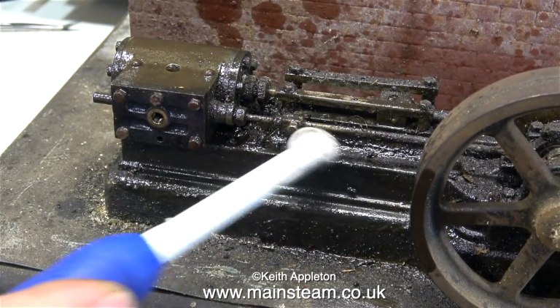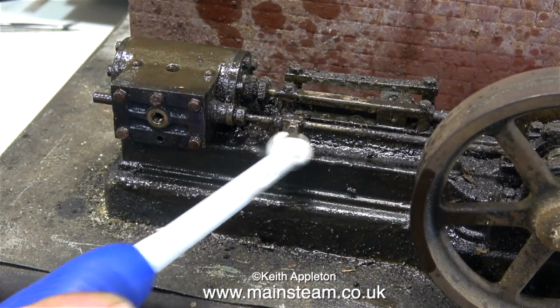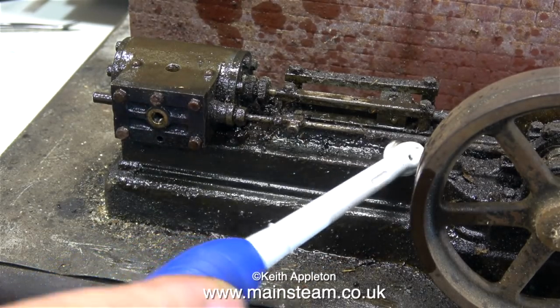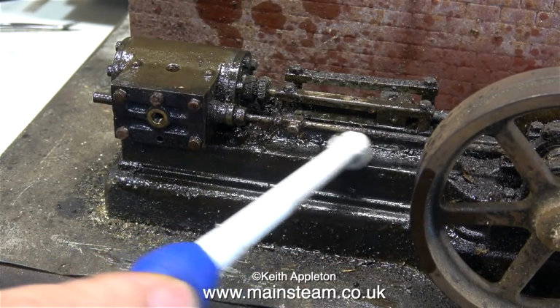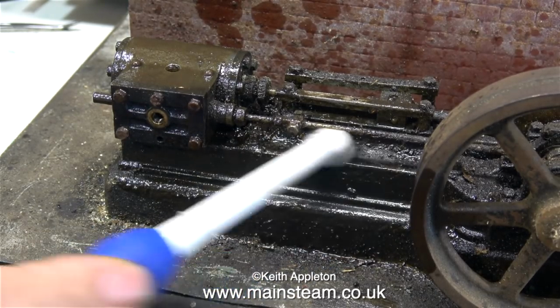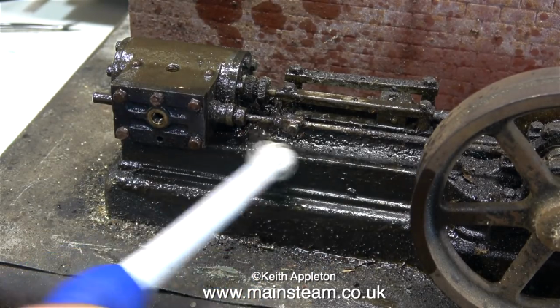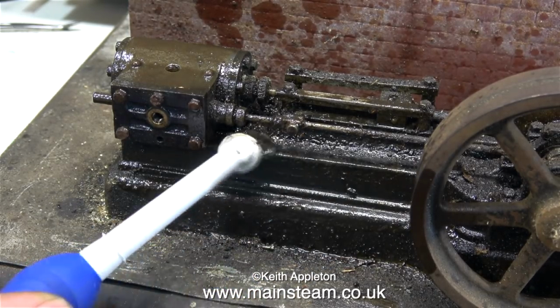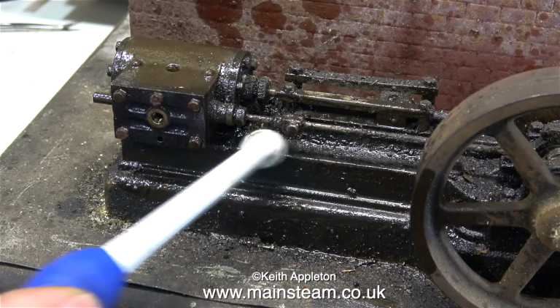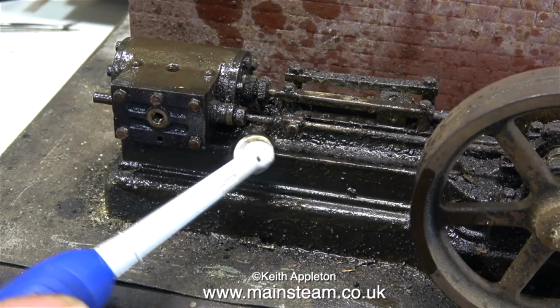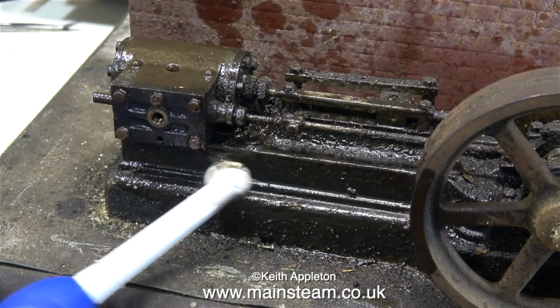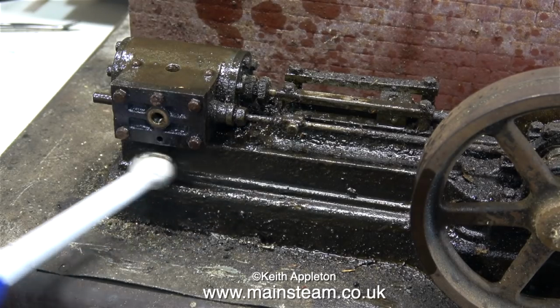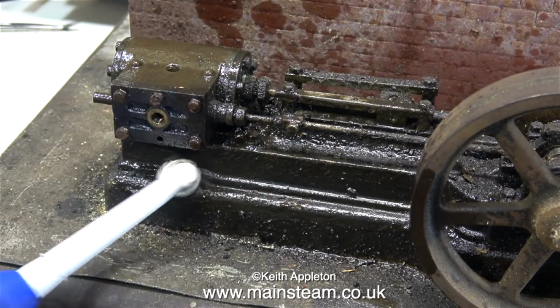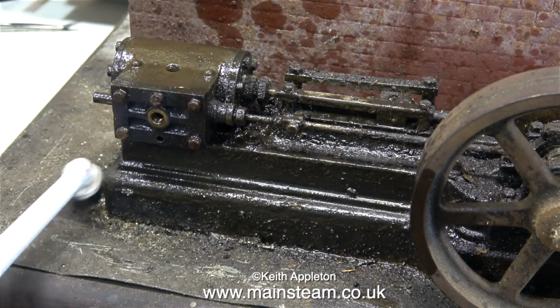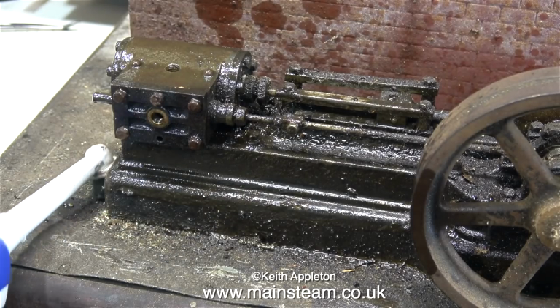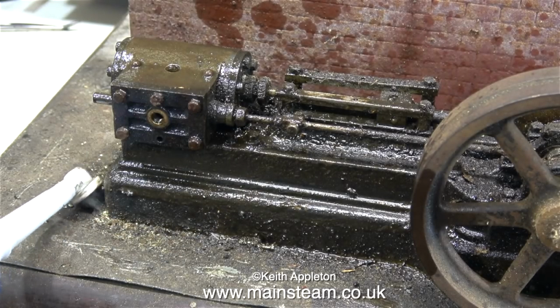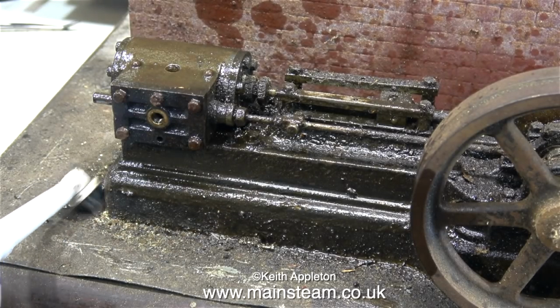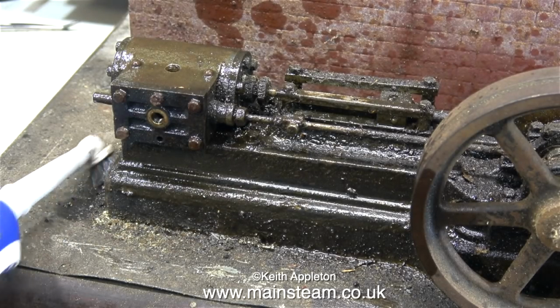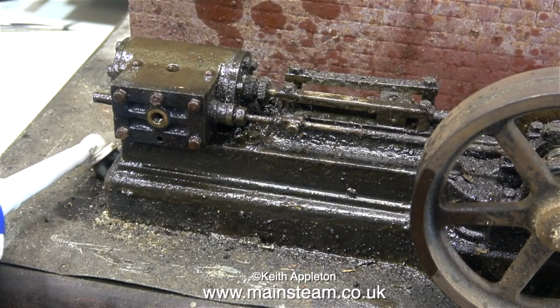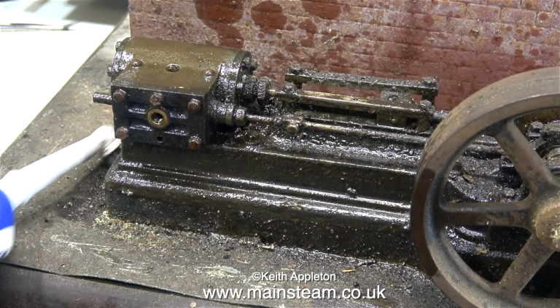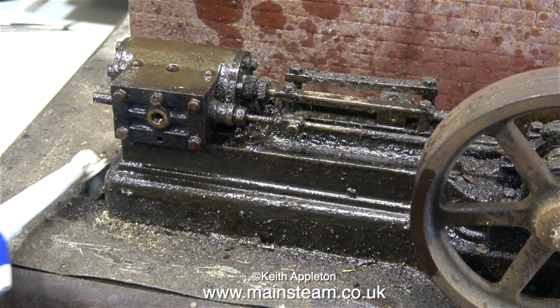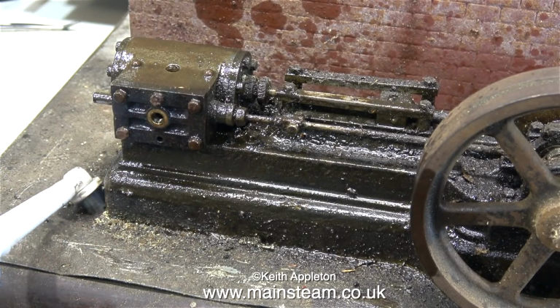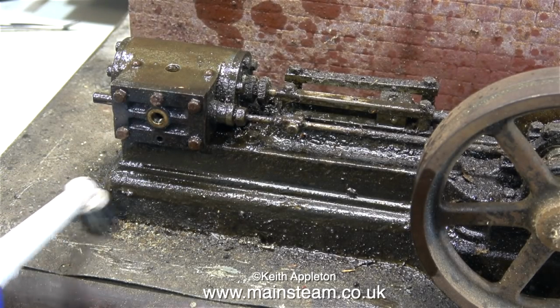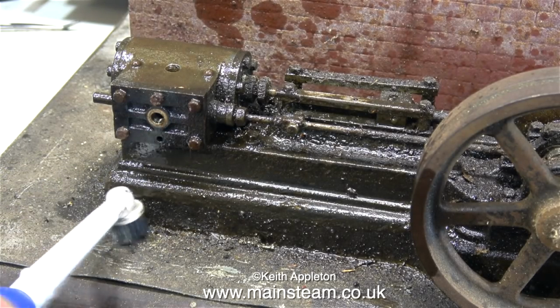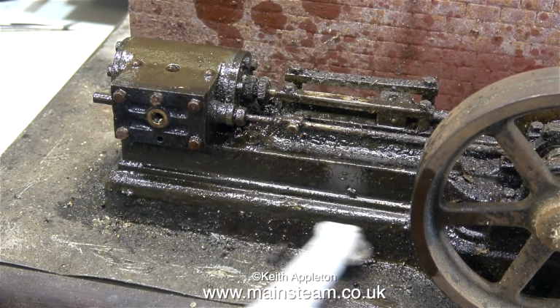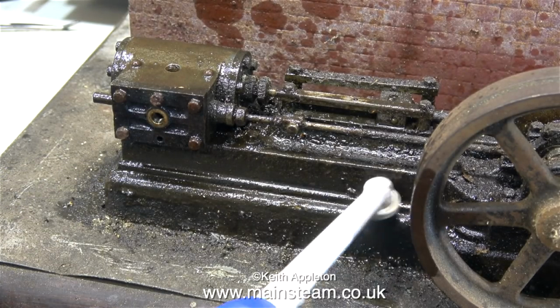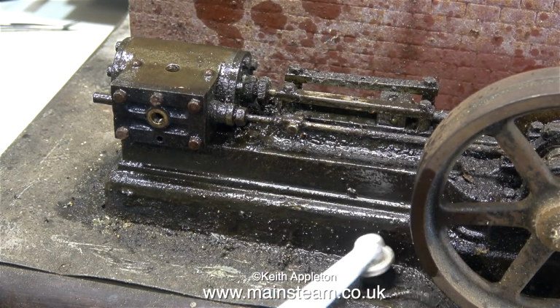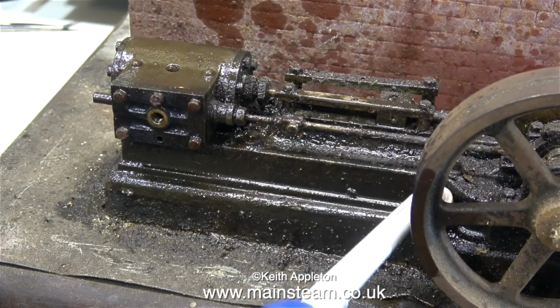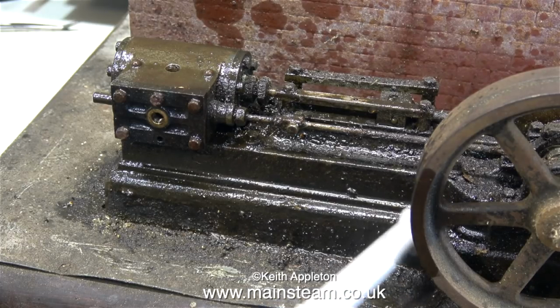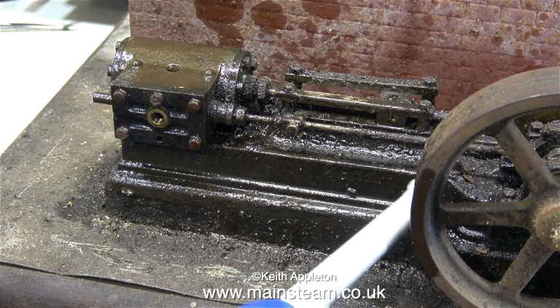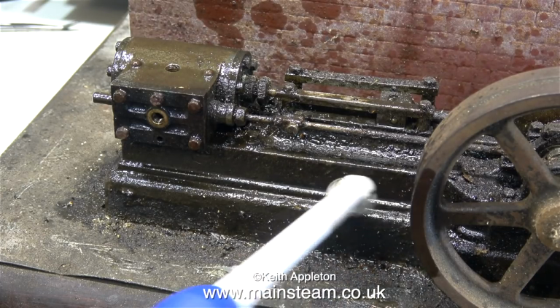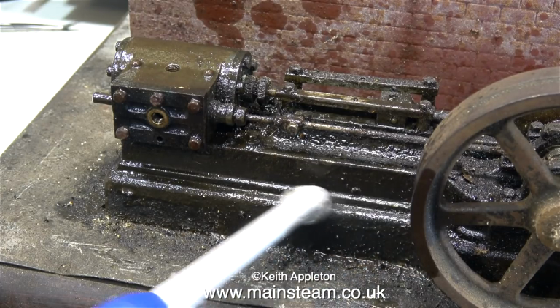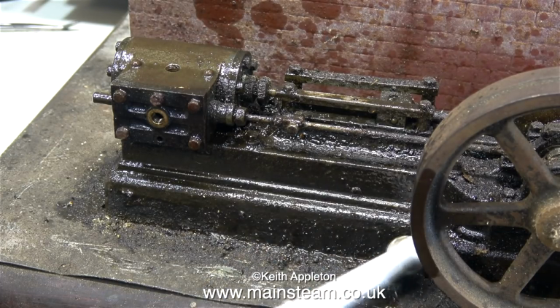Here's a top tip: if you're going to use an electric toothbrush for cleaning an engine like this, at least obtain a replacement brush head if you want to clean your teeth with it afterwards.